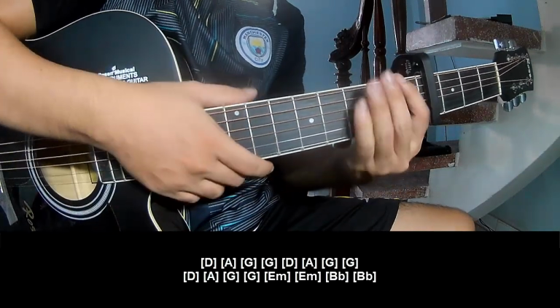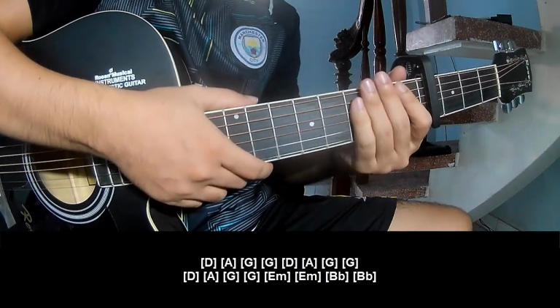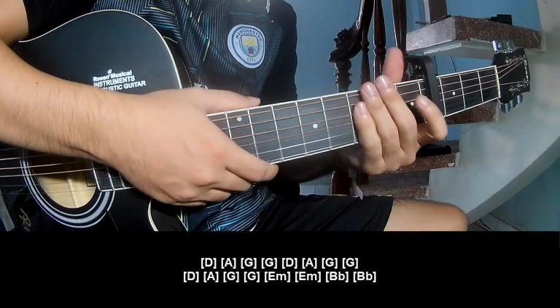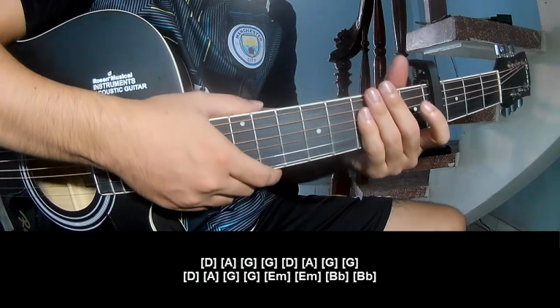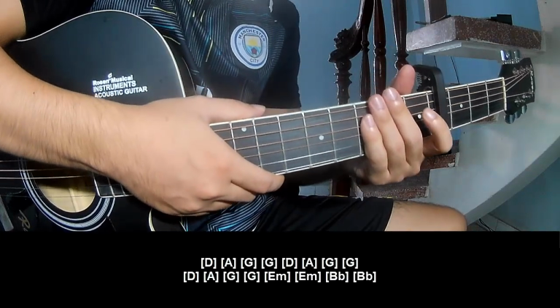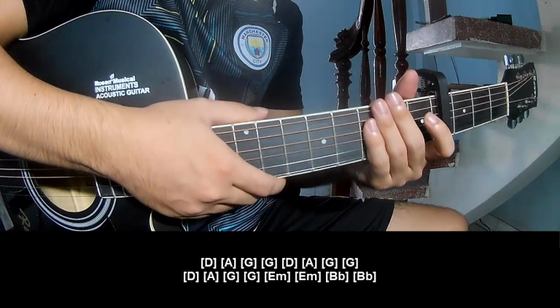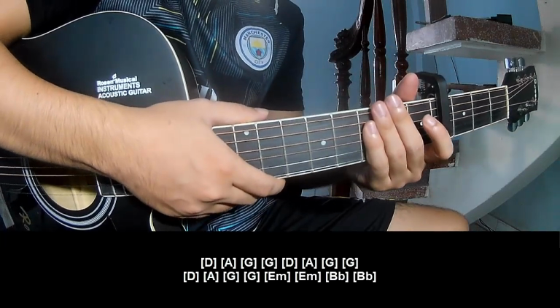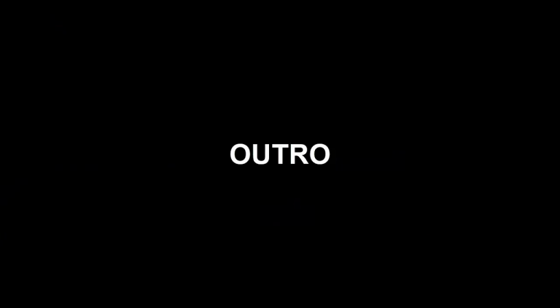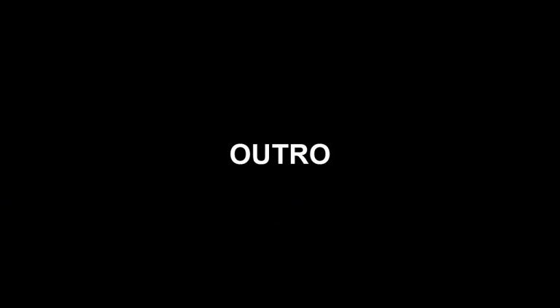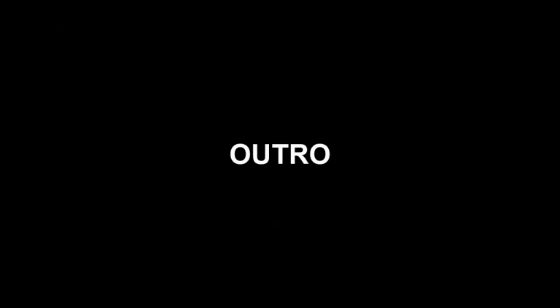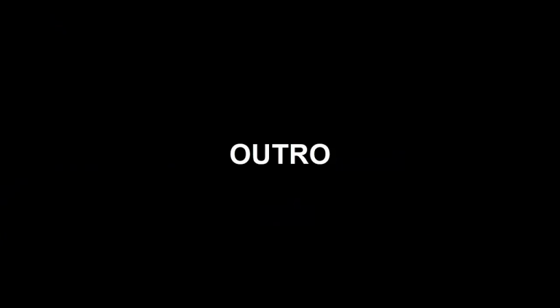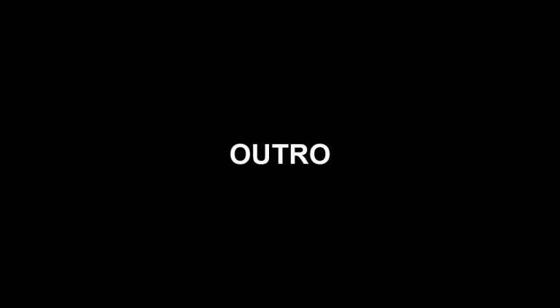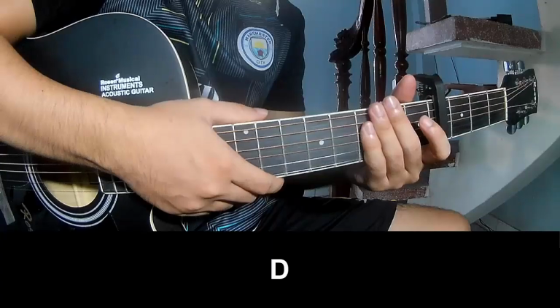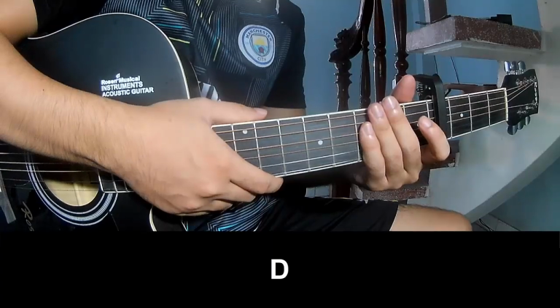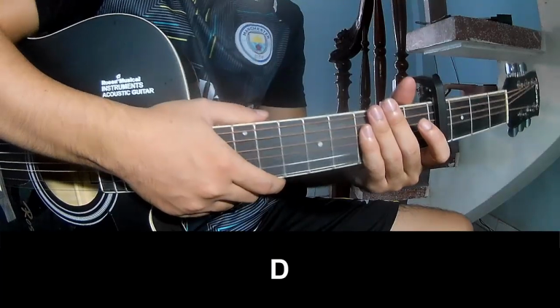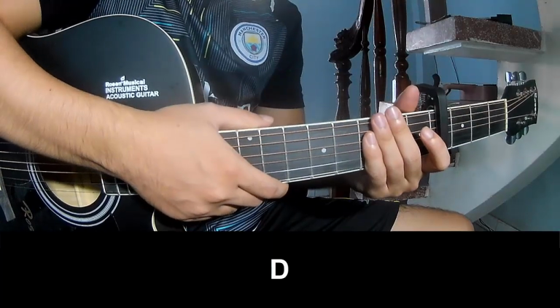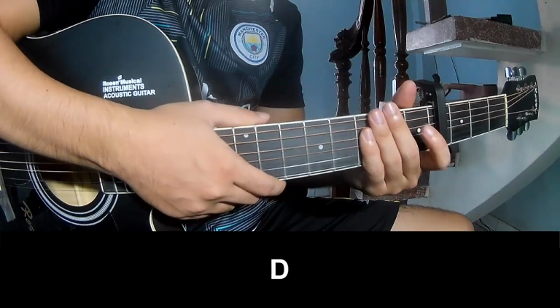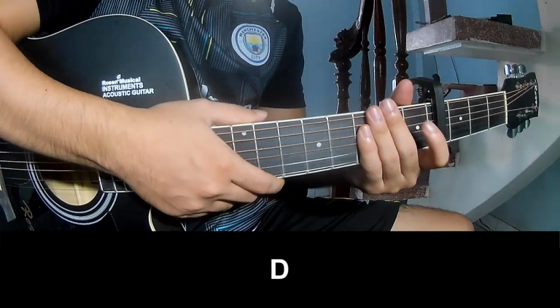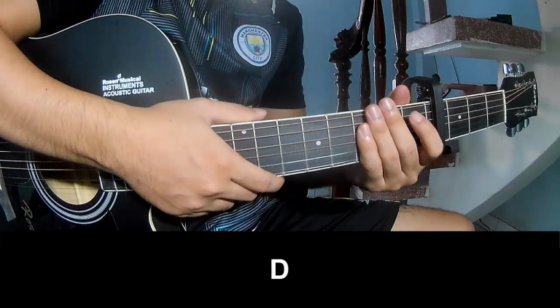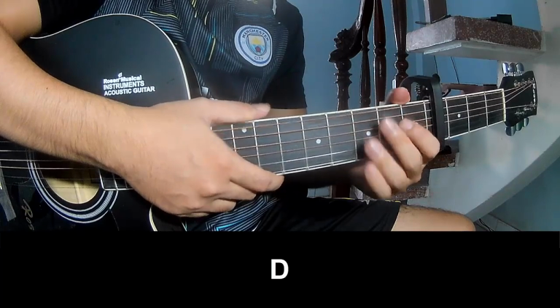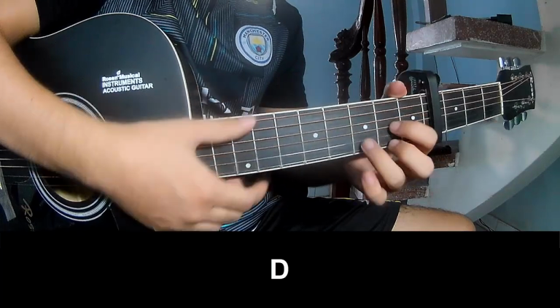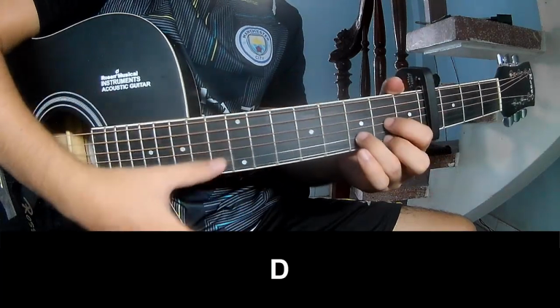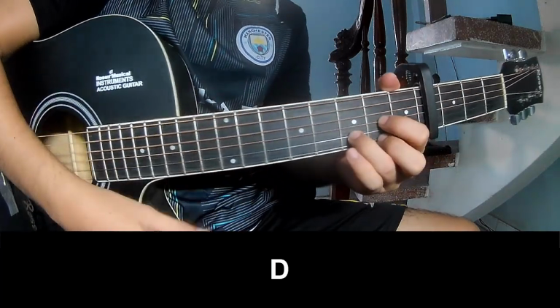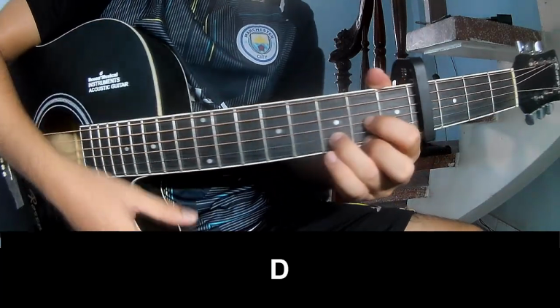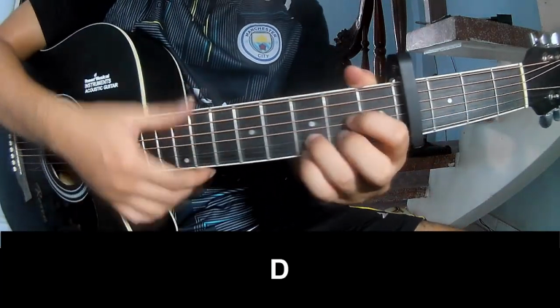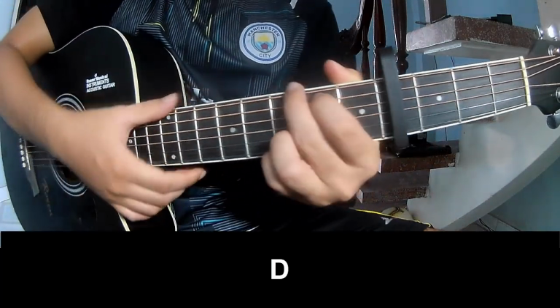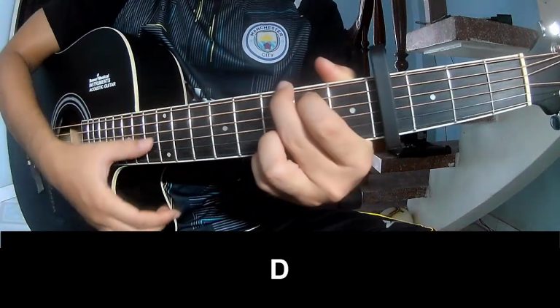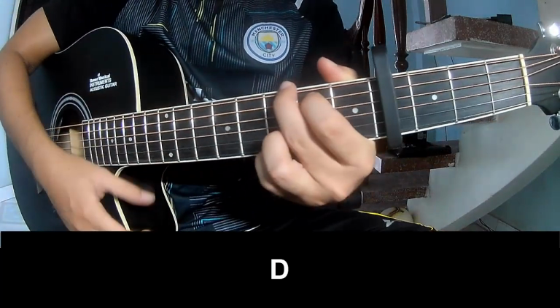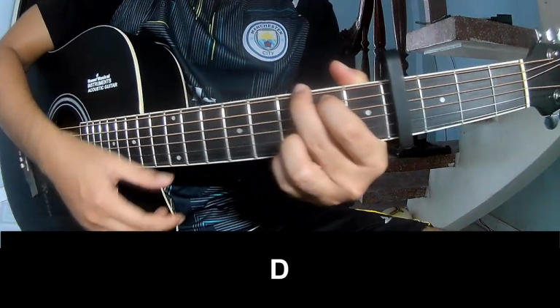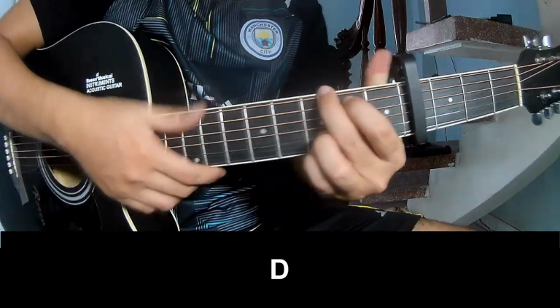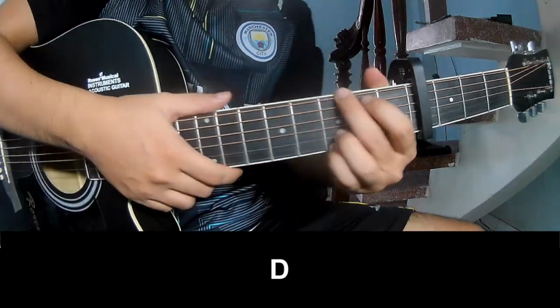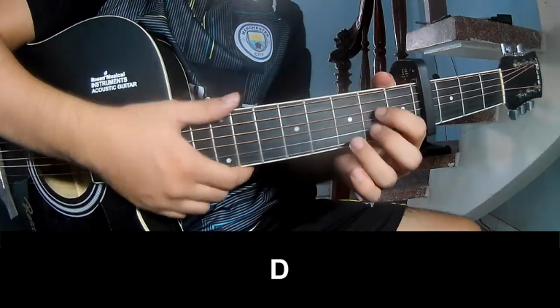And you hit the same strumming pattern for the chorus. Now, choose the outro. Choose to play down on this chord. And play long.